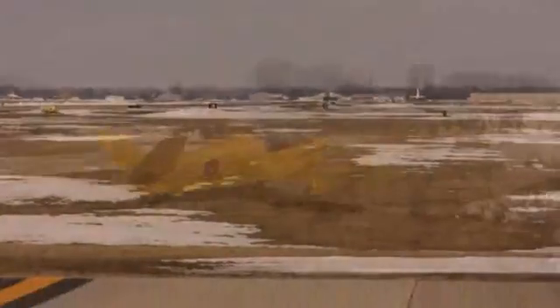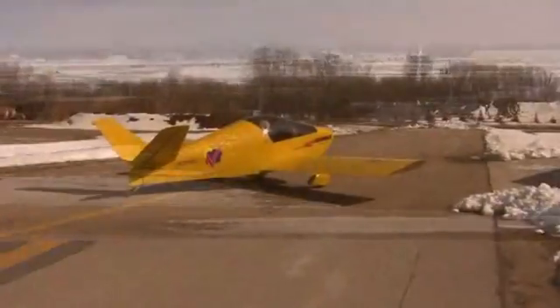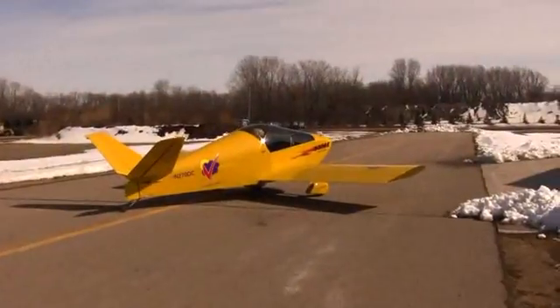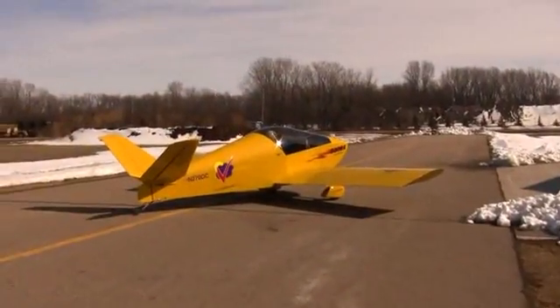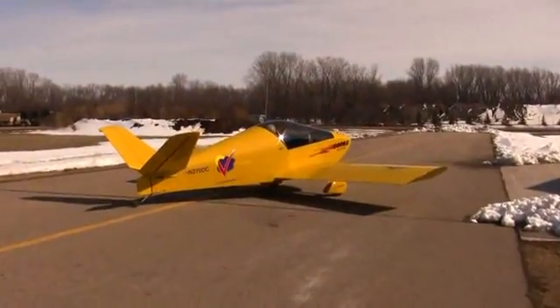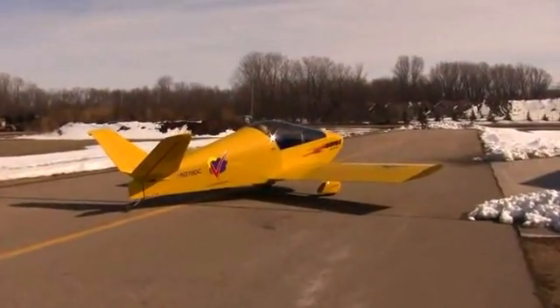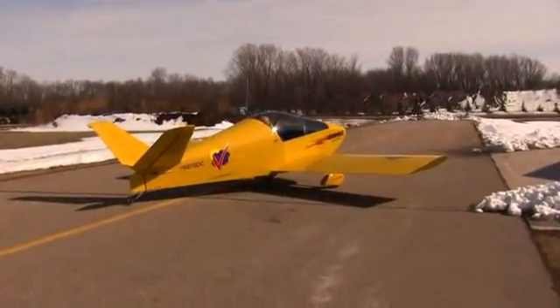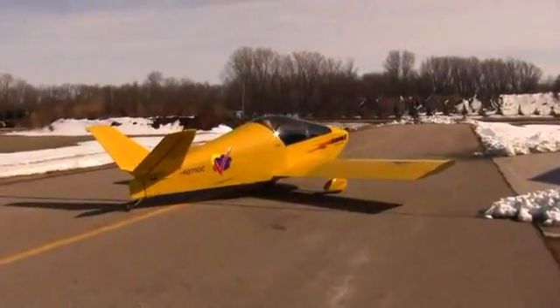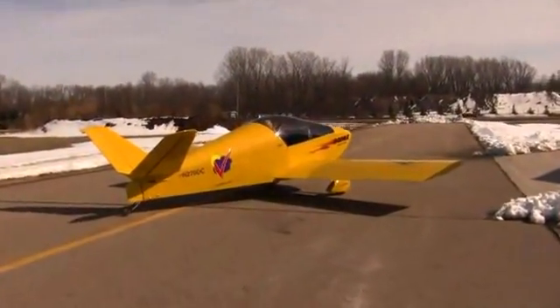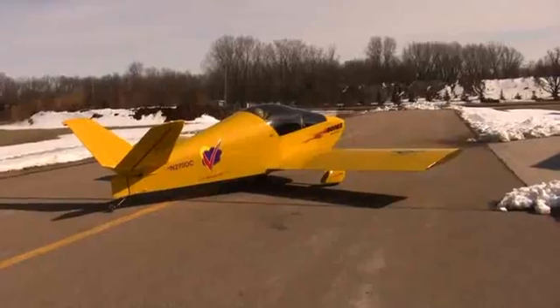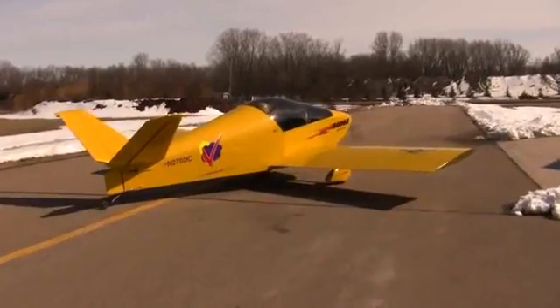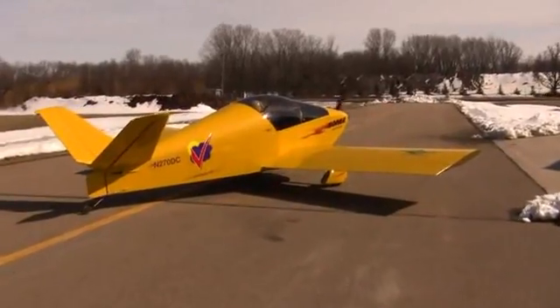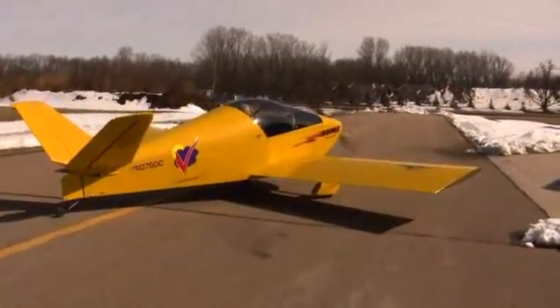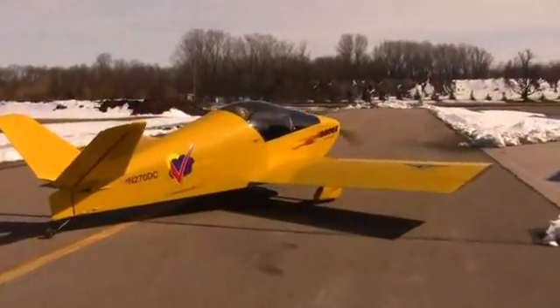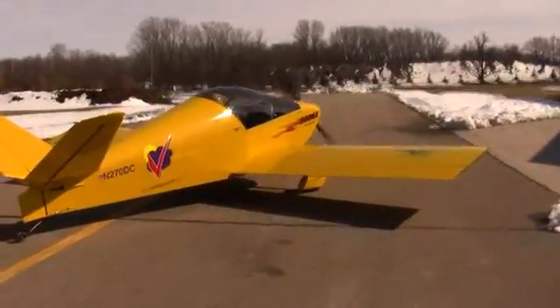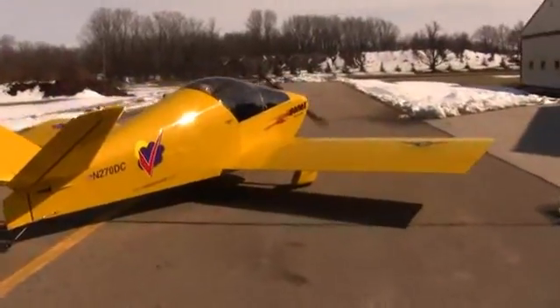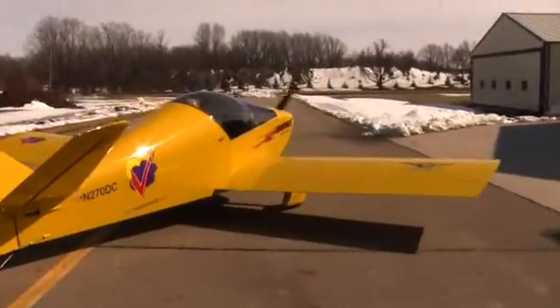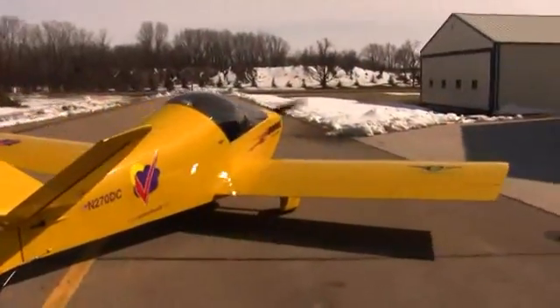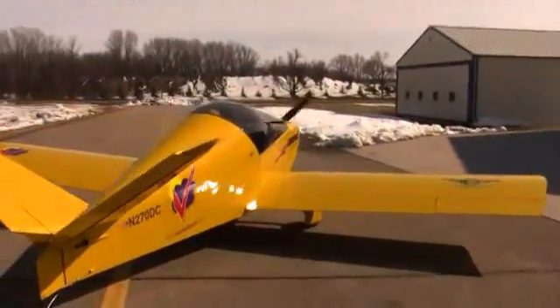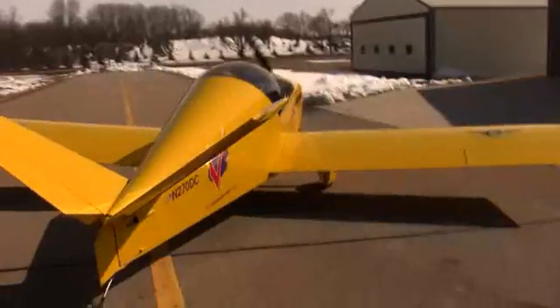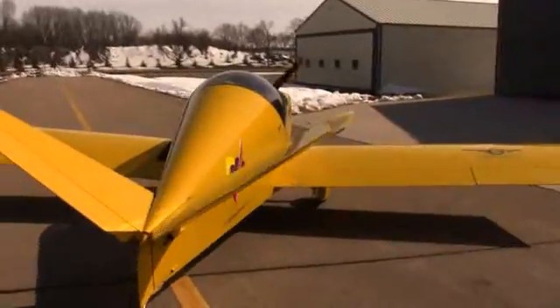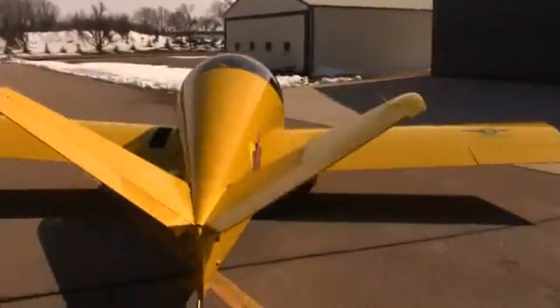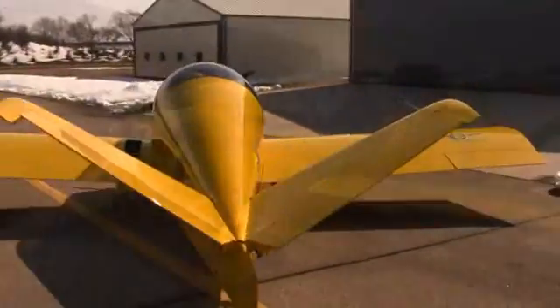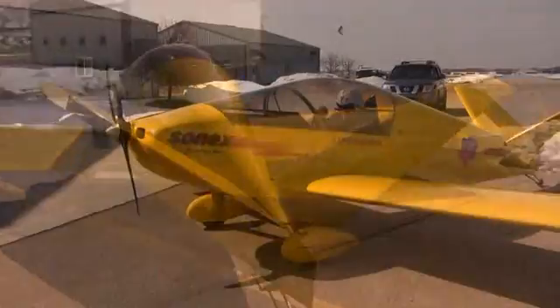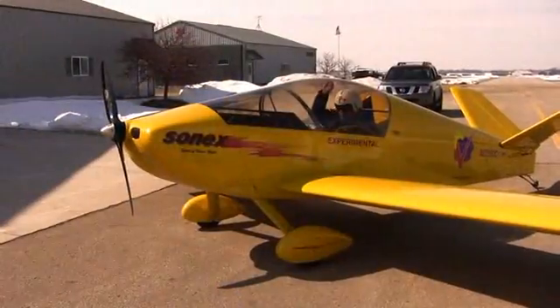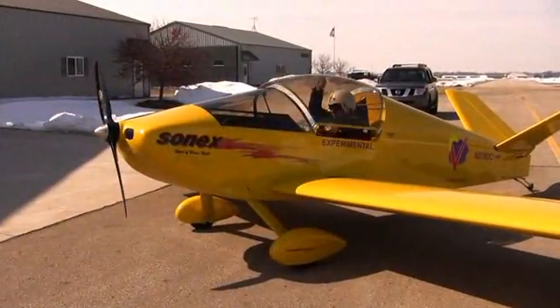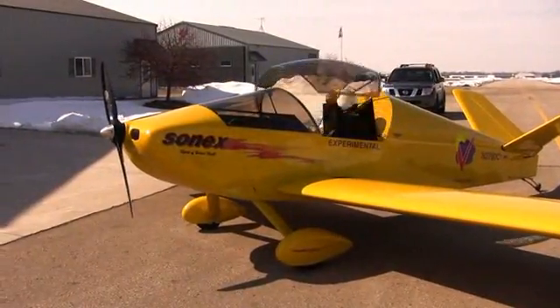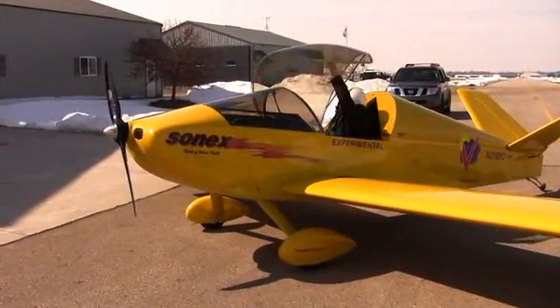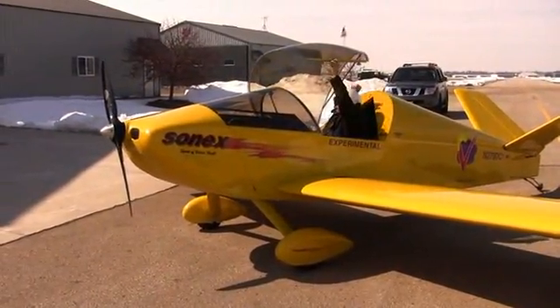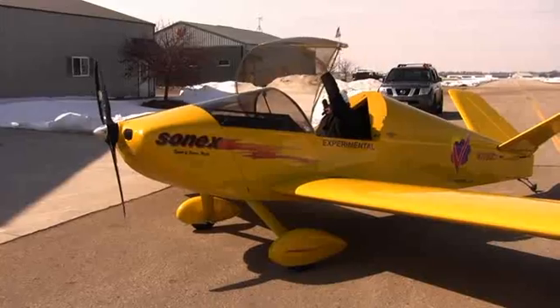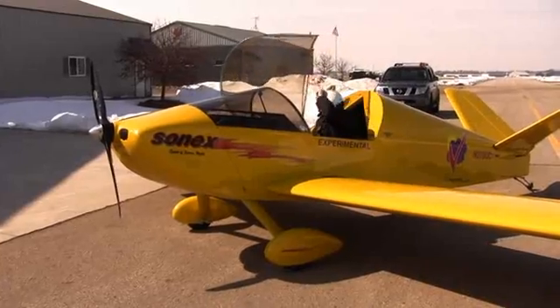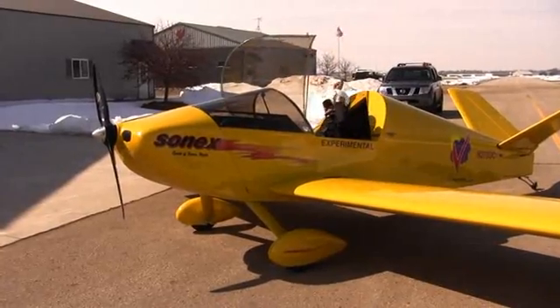And here it comes — 270DC pulling up to the hangar after a successful second flight. A little pattern work.